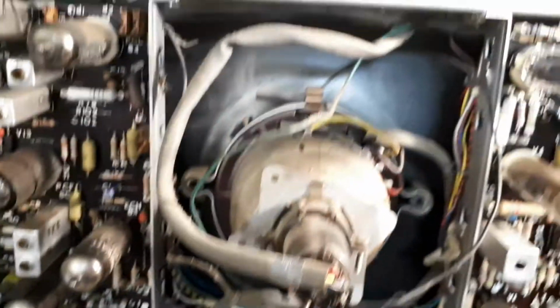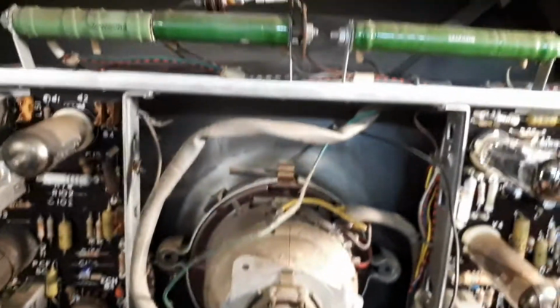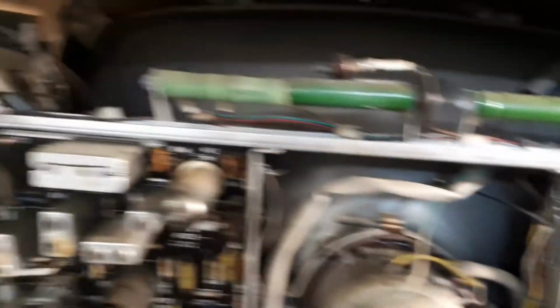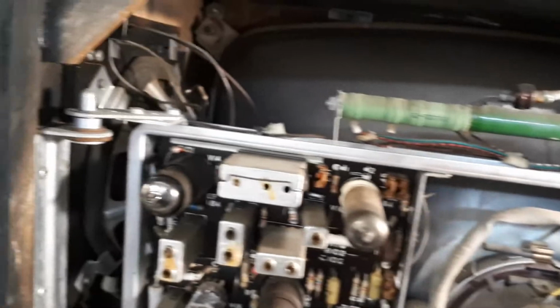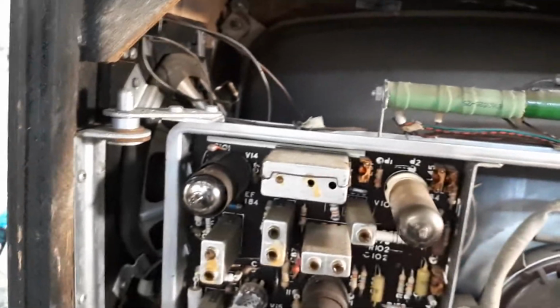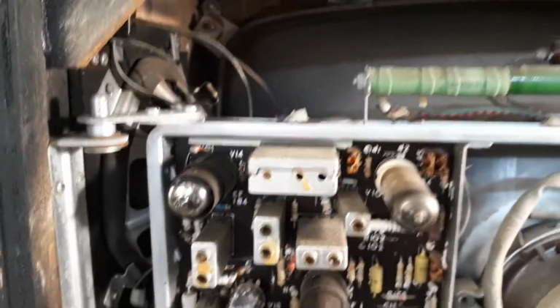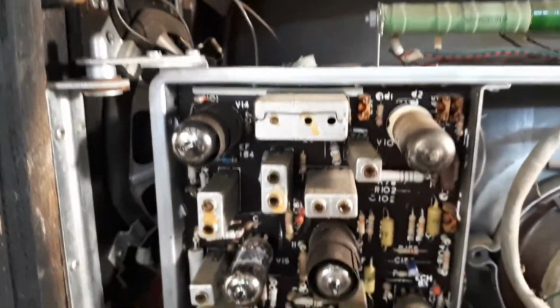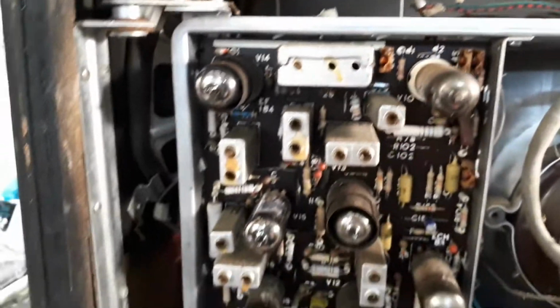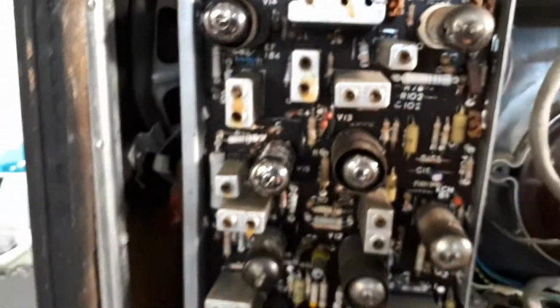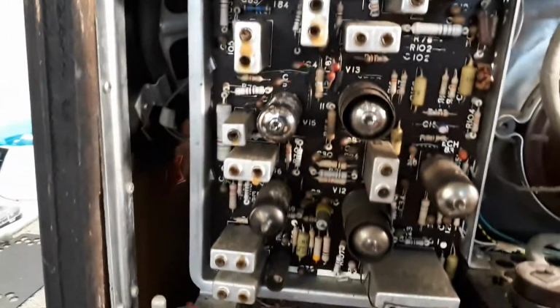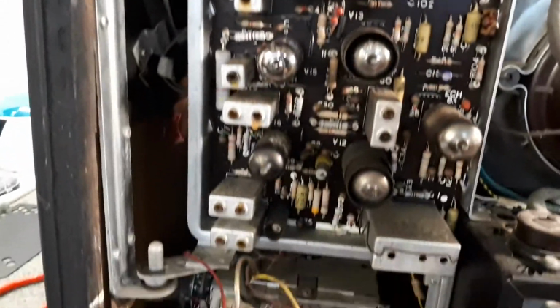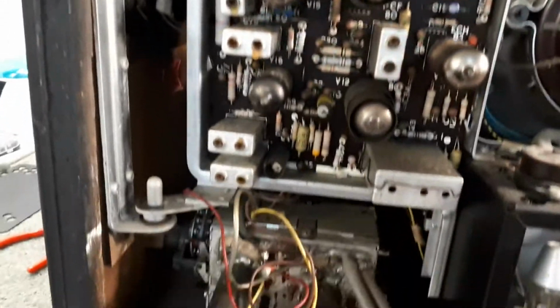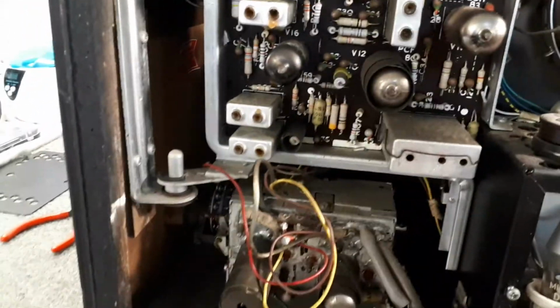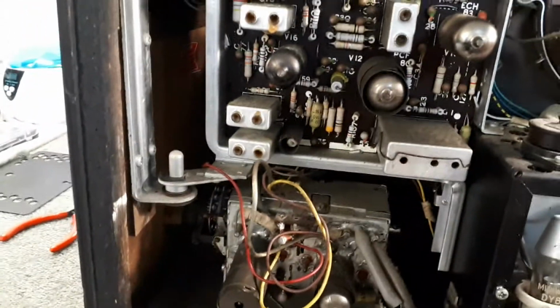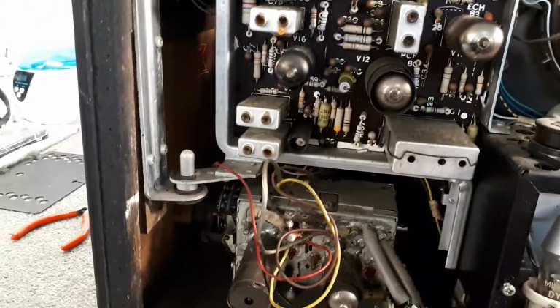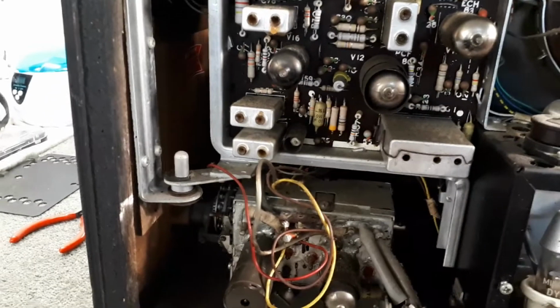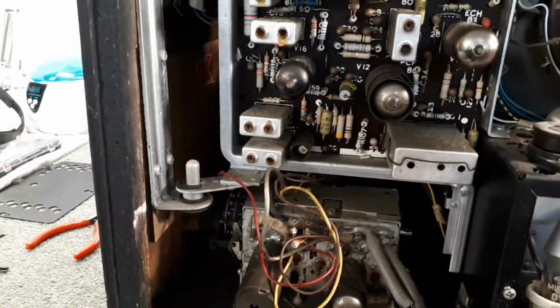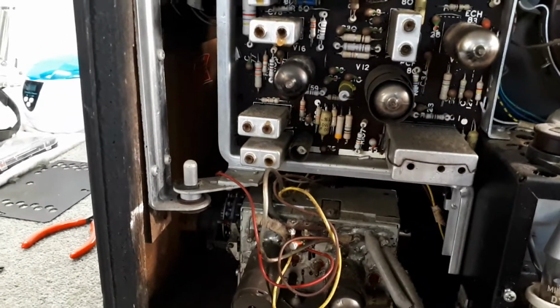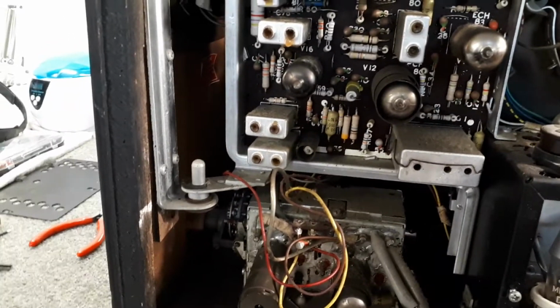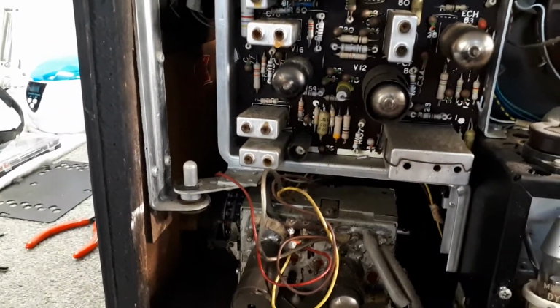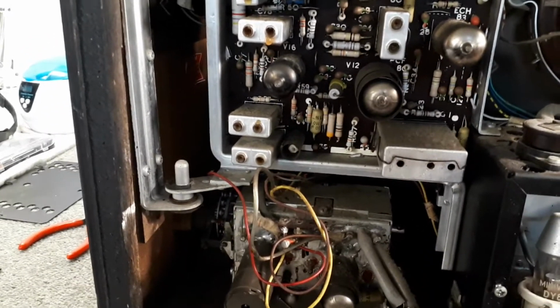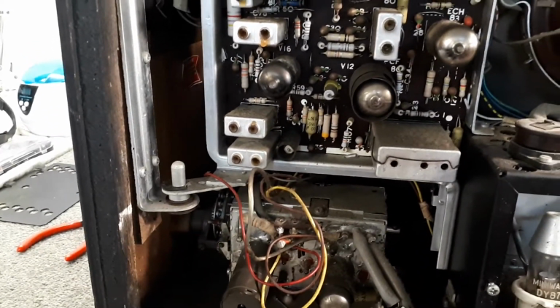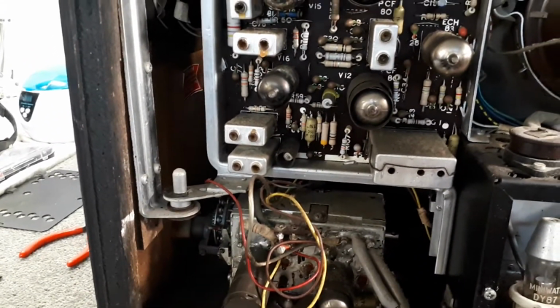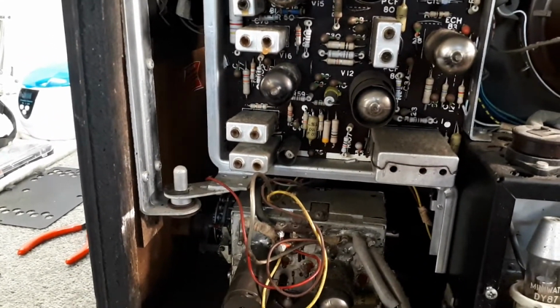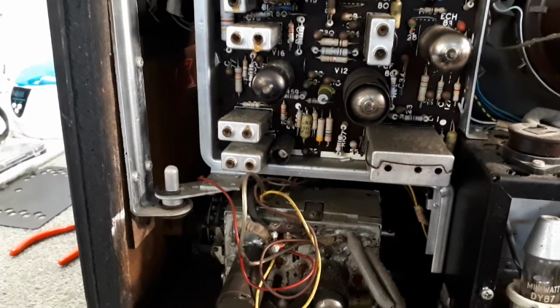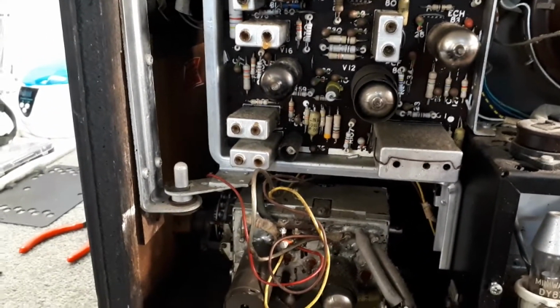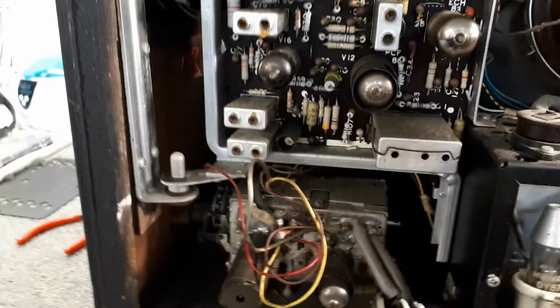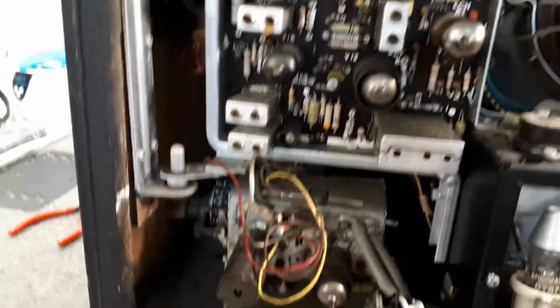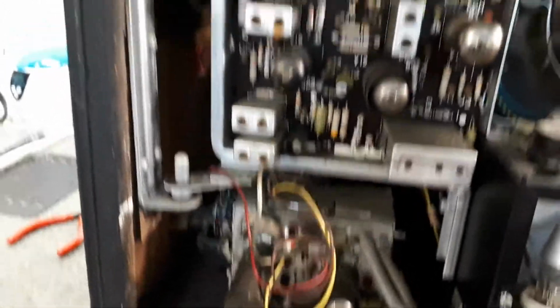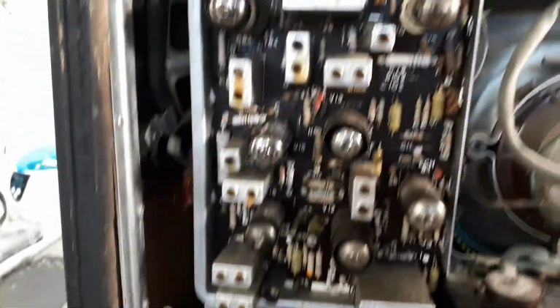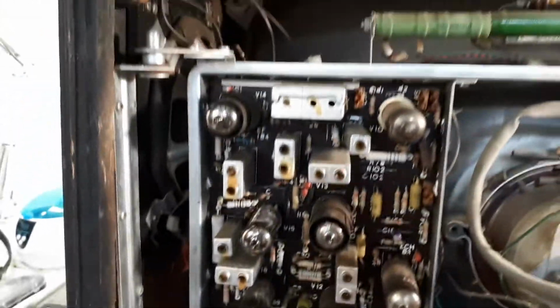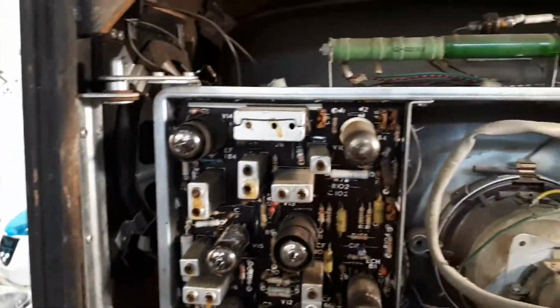Just another typical Philips black and white TV. As I said, I've got several variations of these things, so when I do another one you'll probably see another set that looks different but inside it is essentially the same.